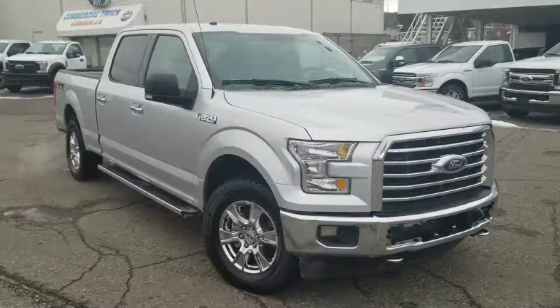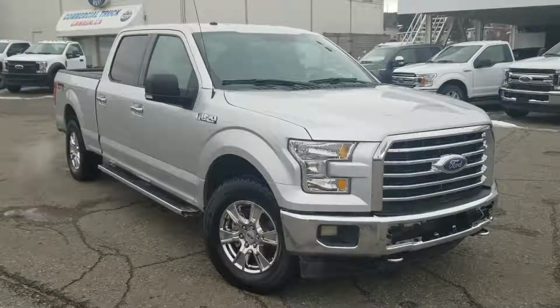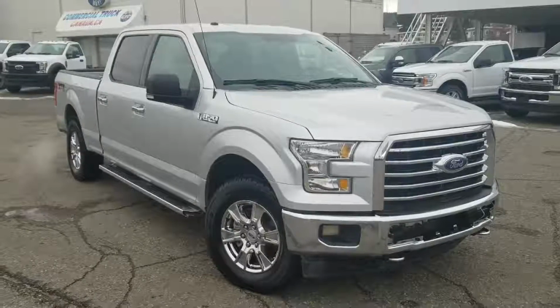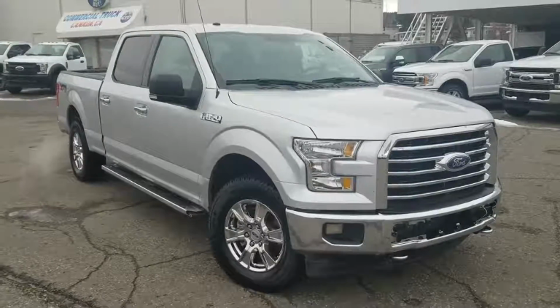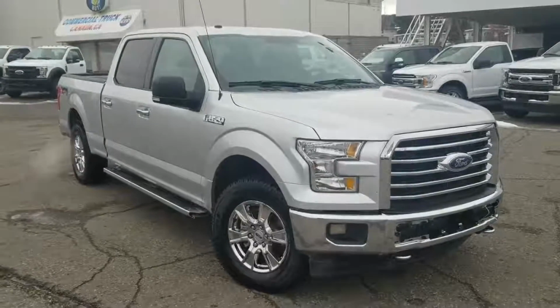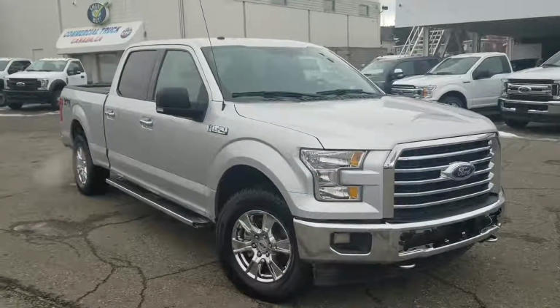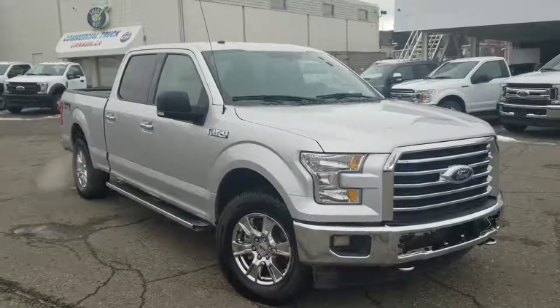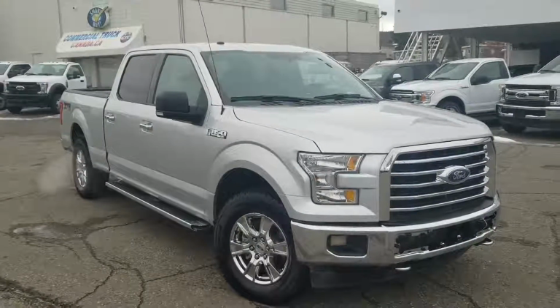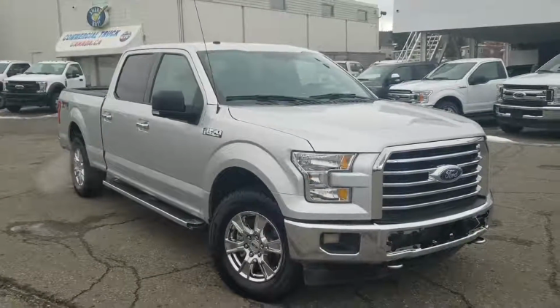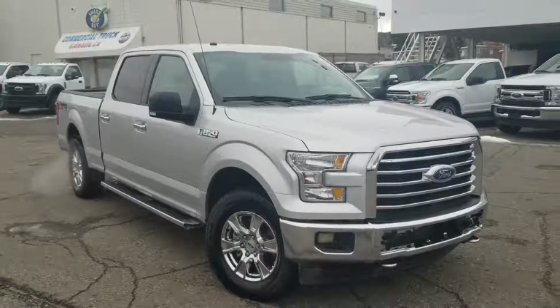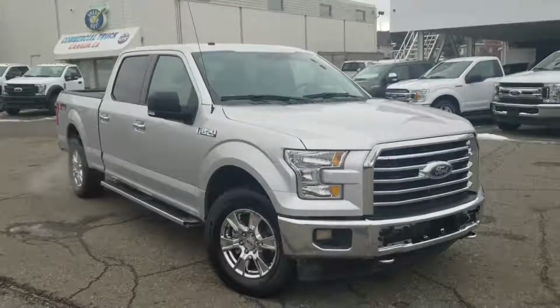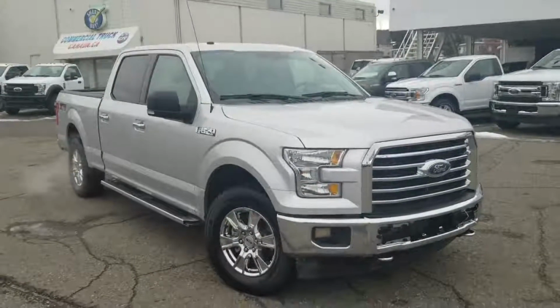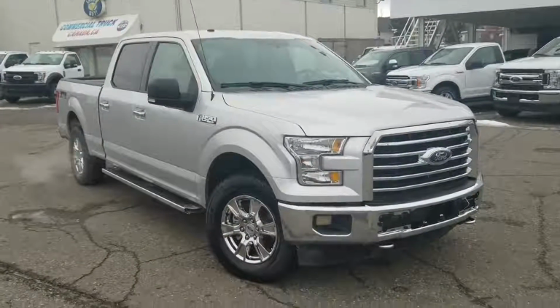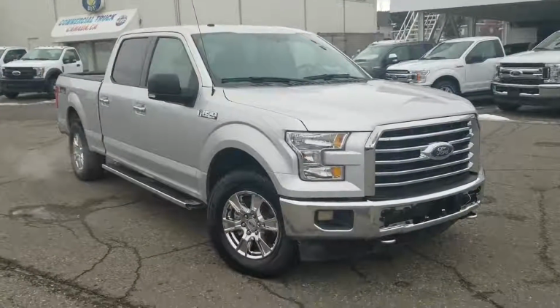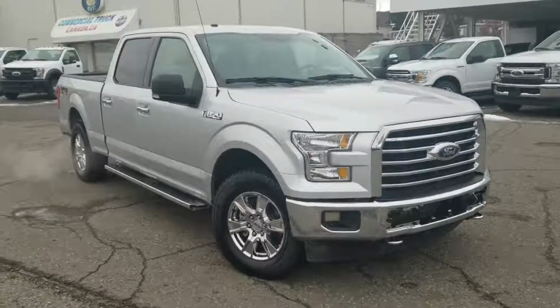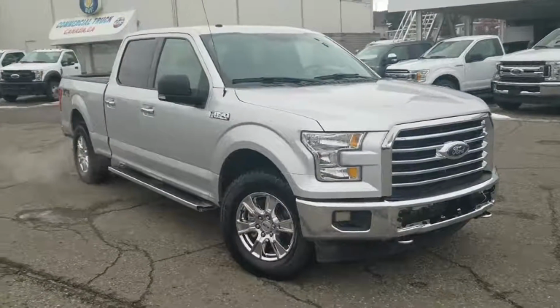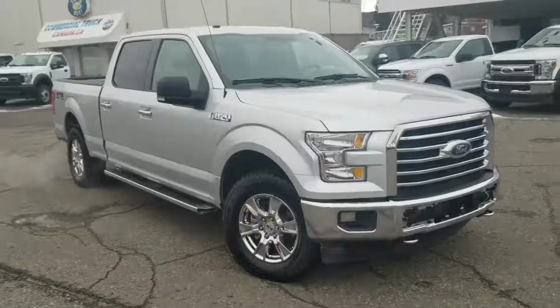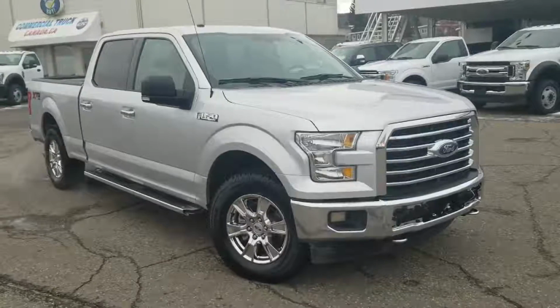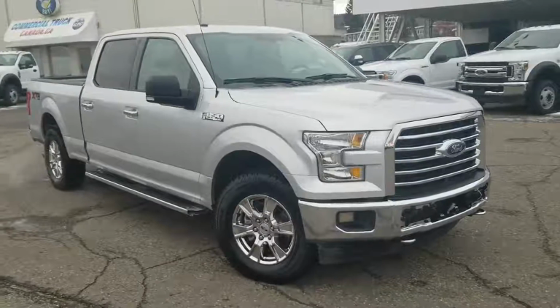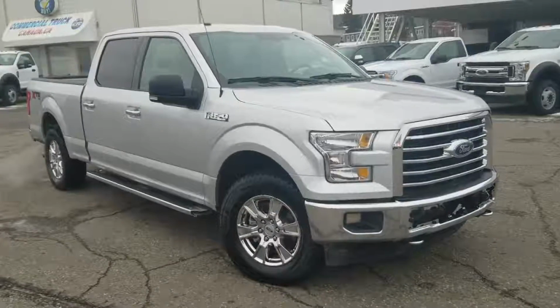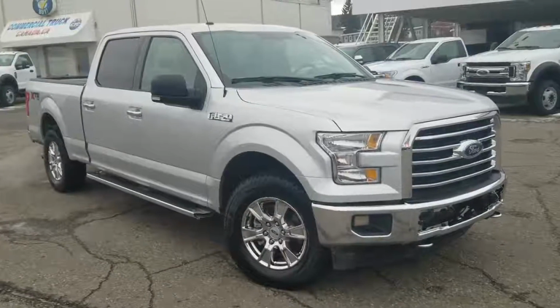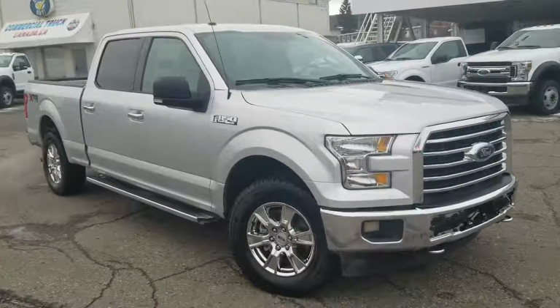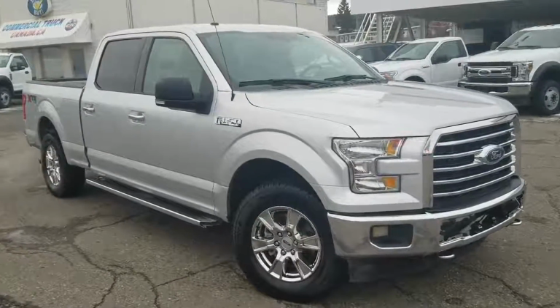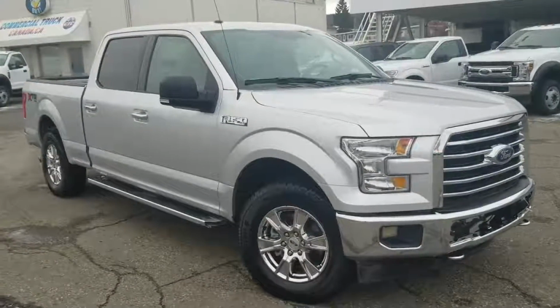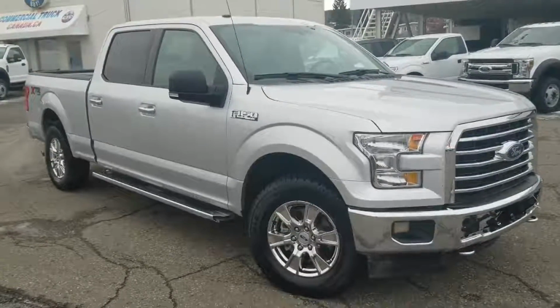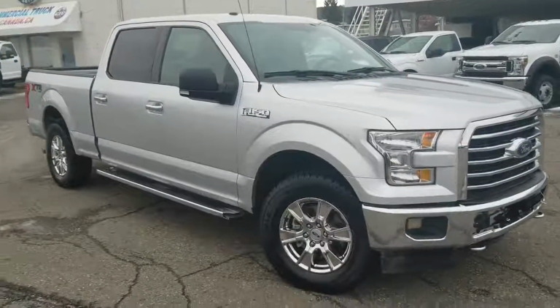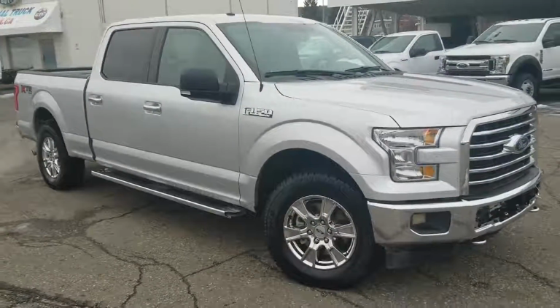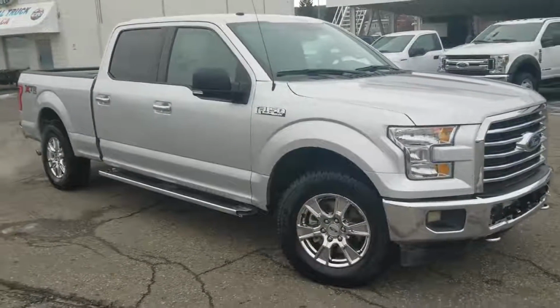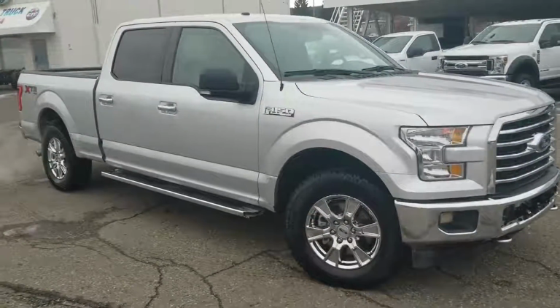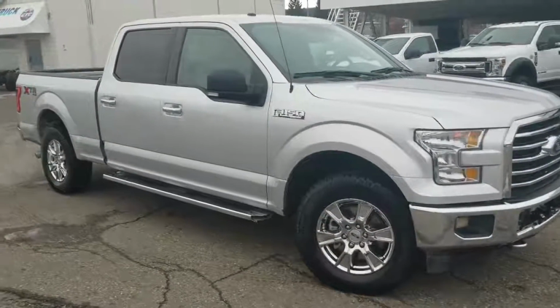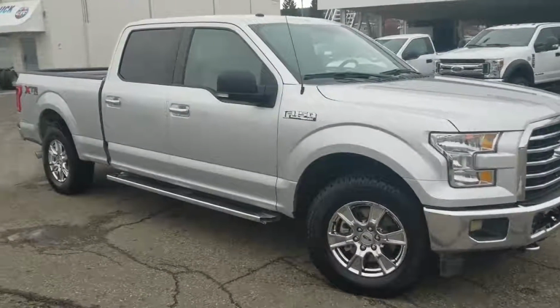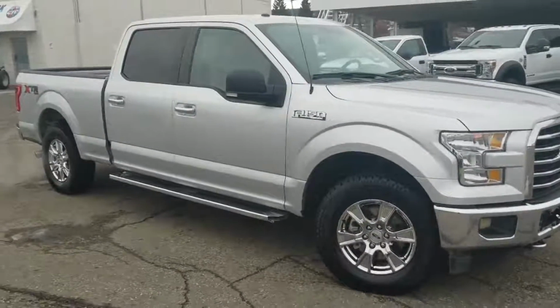Hey, it's Cassandra with Prince George Ford and we're here at the pre-owned supercenter. Today we're looking at a 2017 Ford F-150 in the XLT trim.